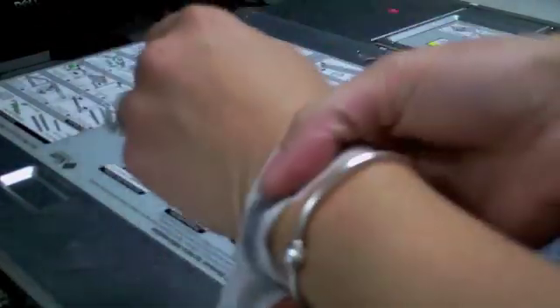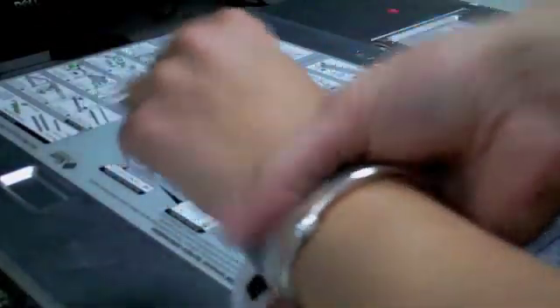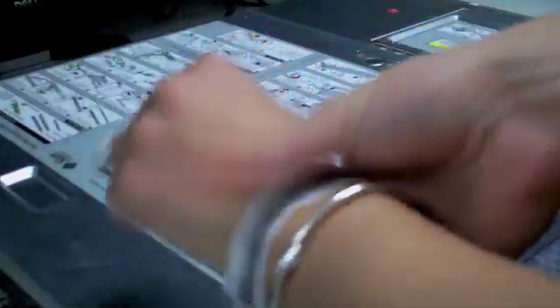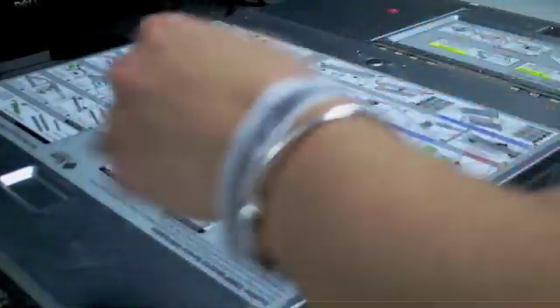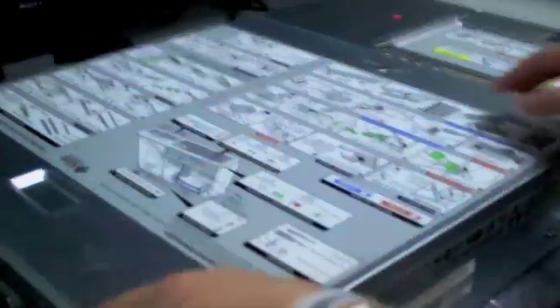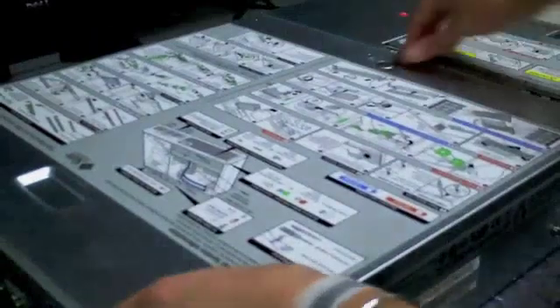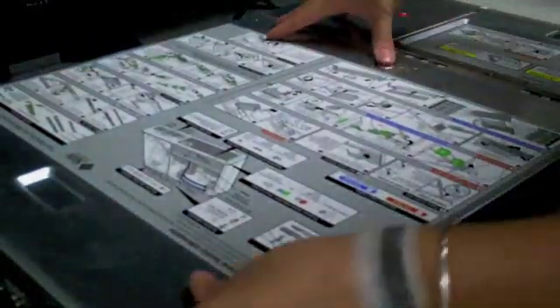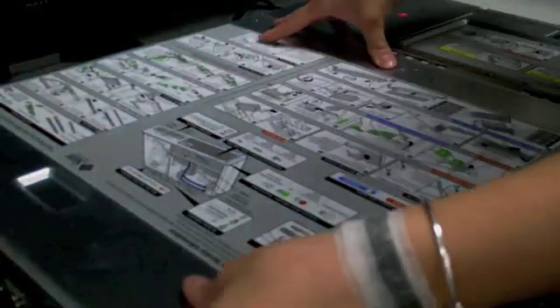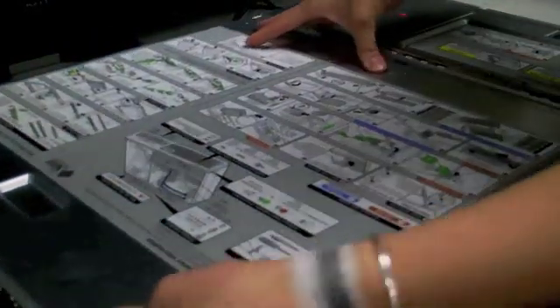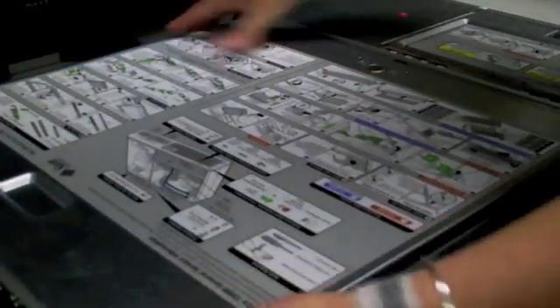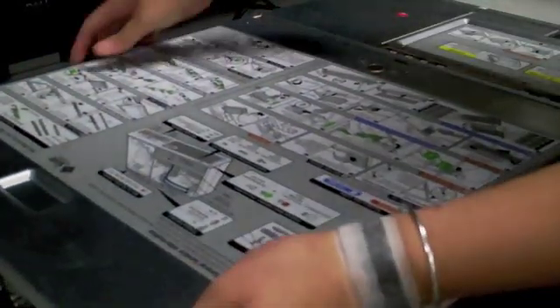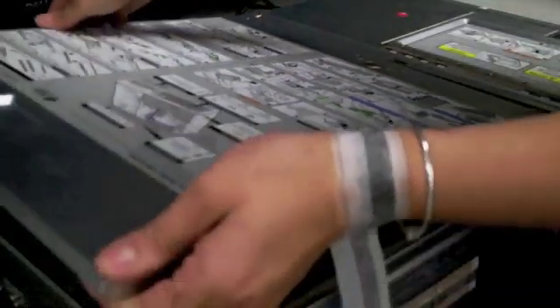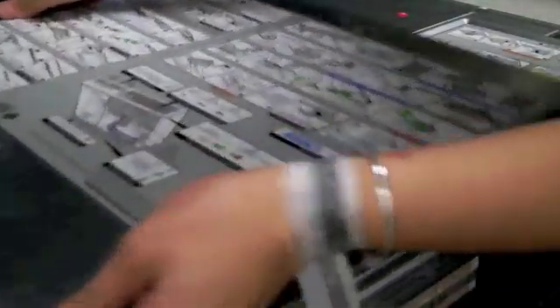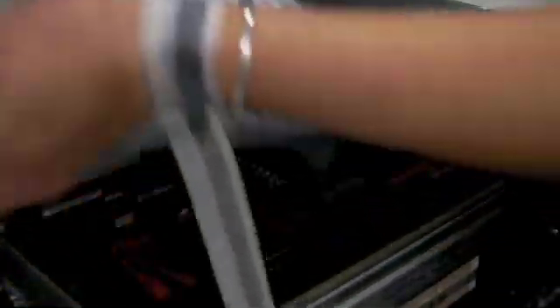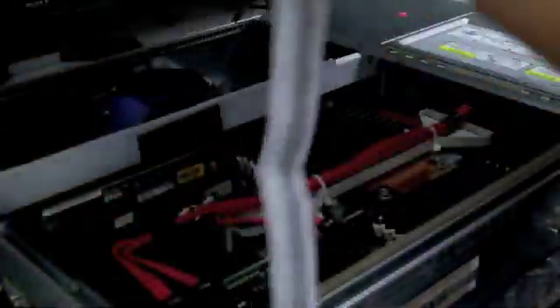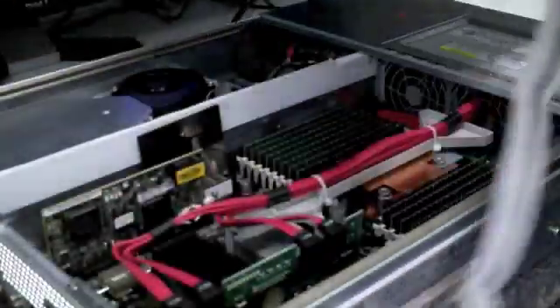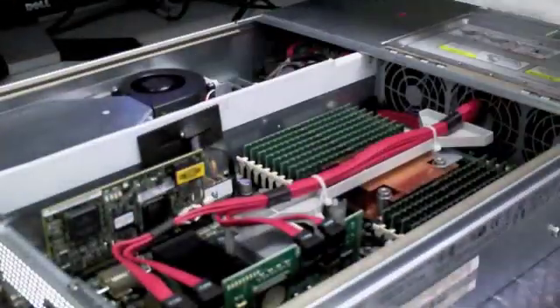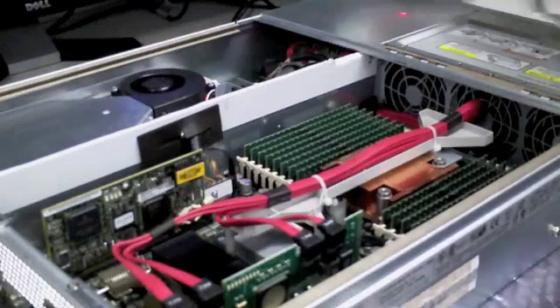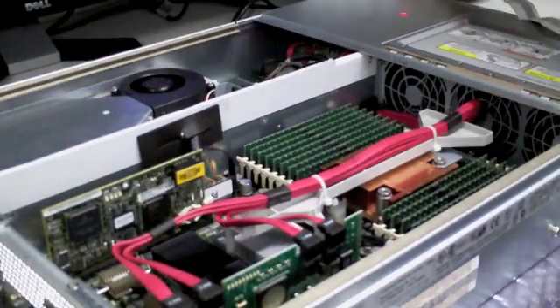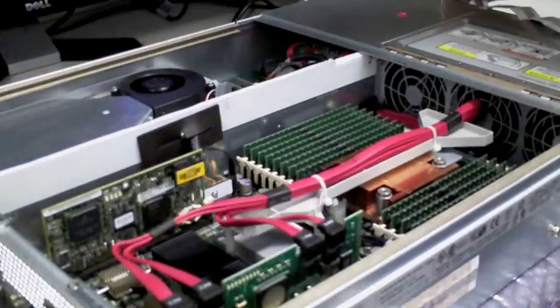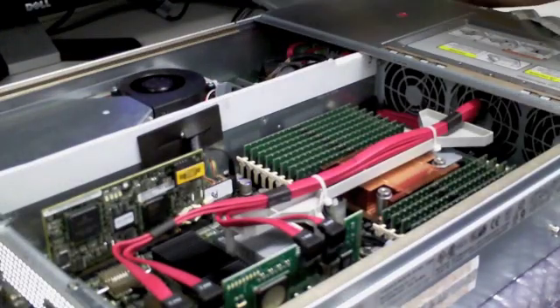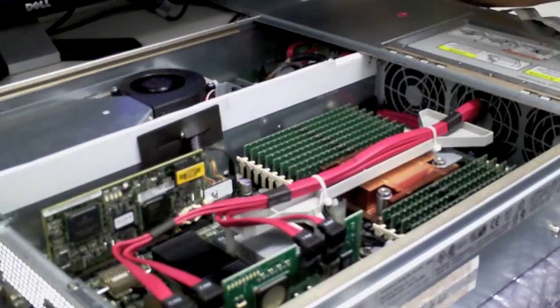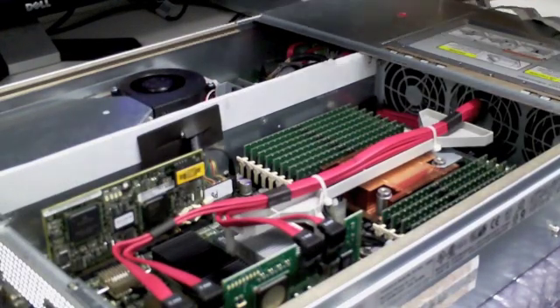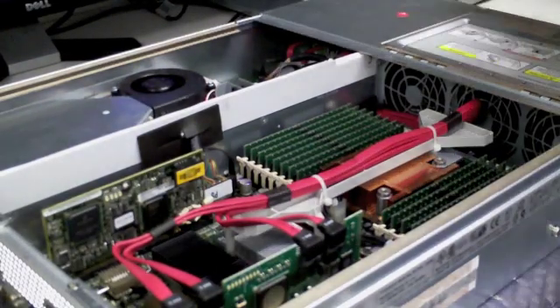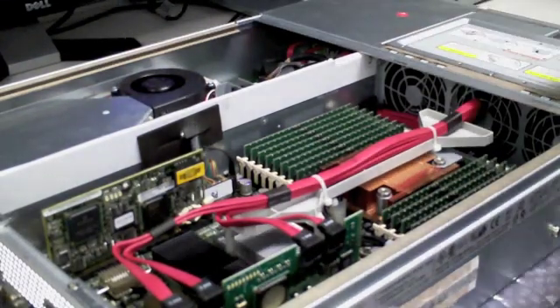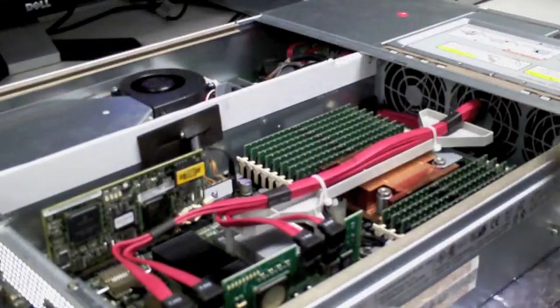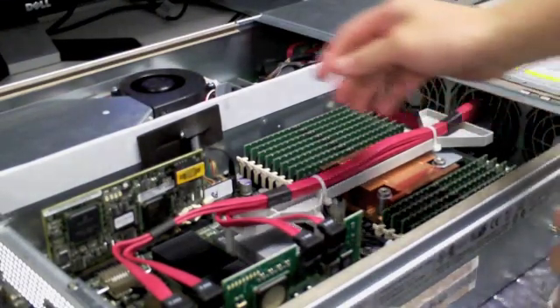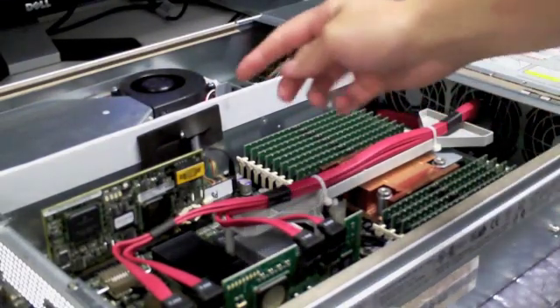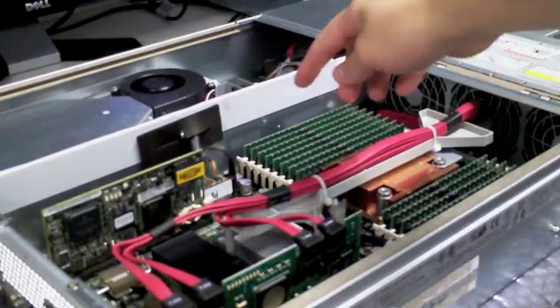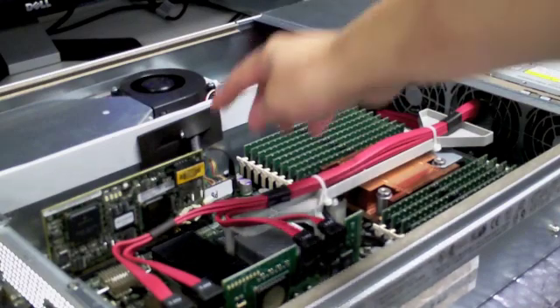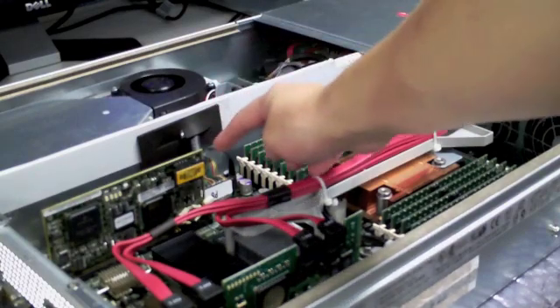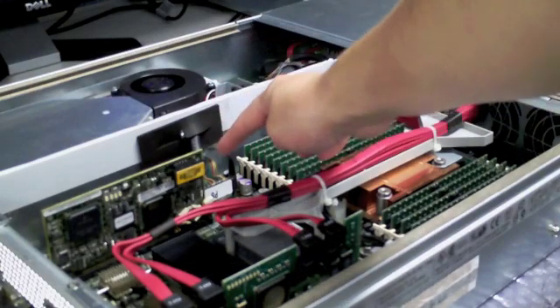You can now remove the back cover. Simply push the button and slide the cover towards the back of the unit. Once the cover is off, you can locate the system controller card.